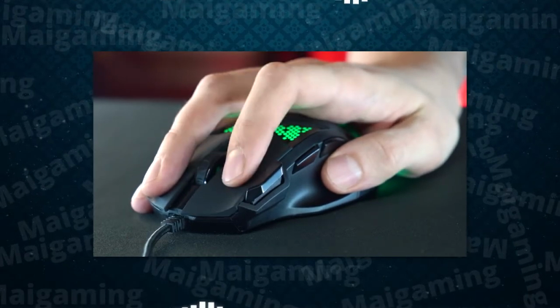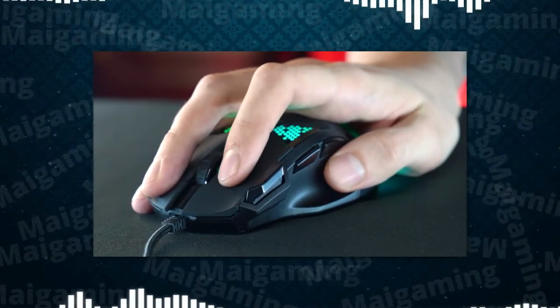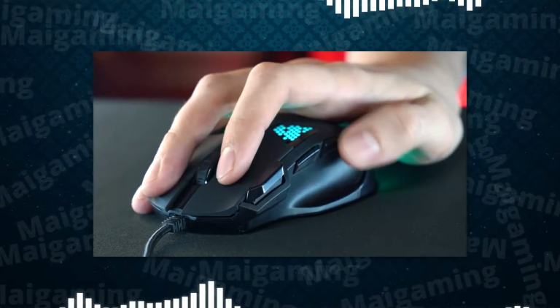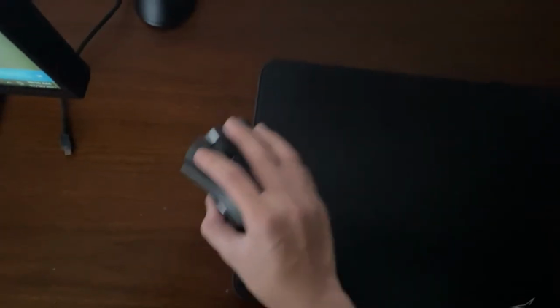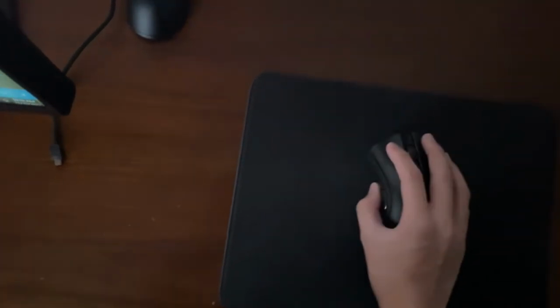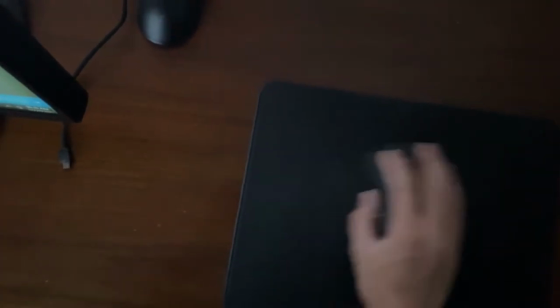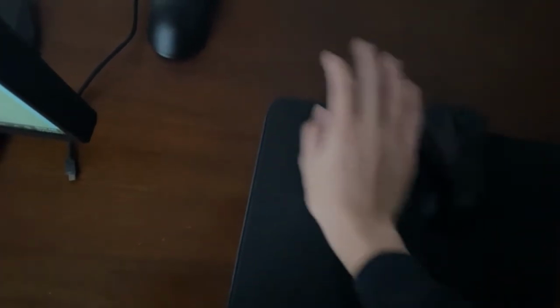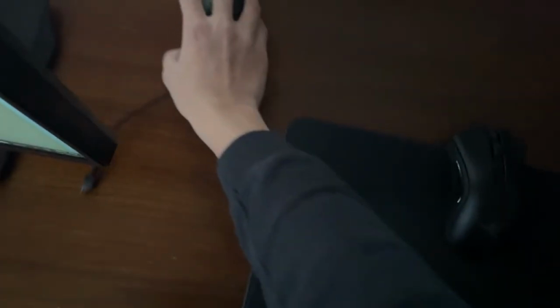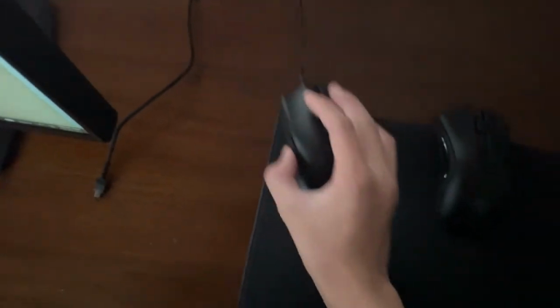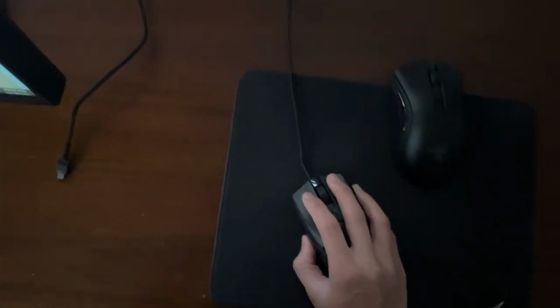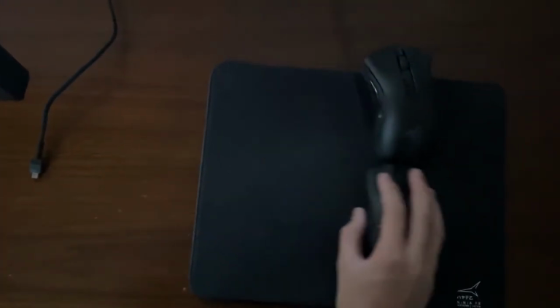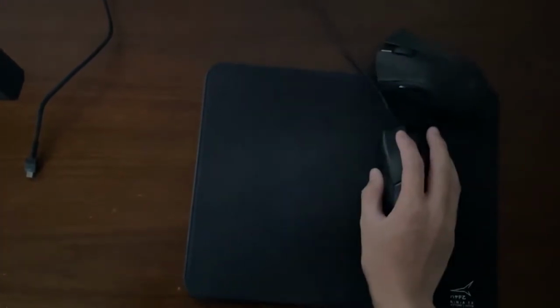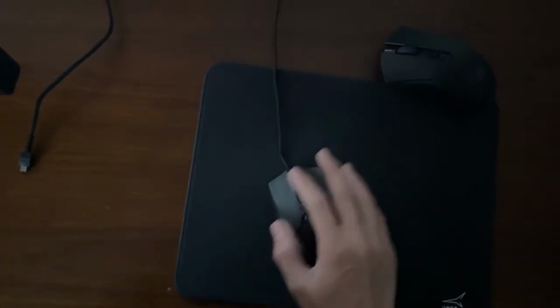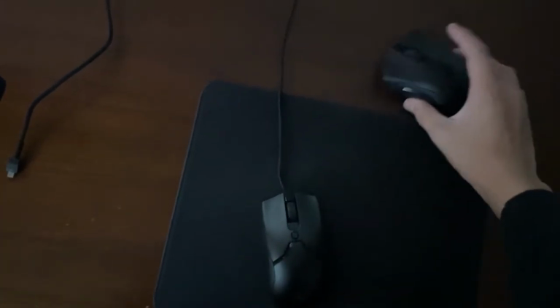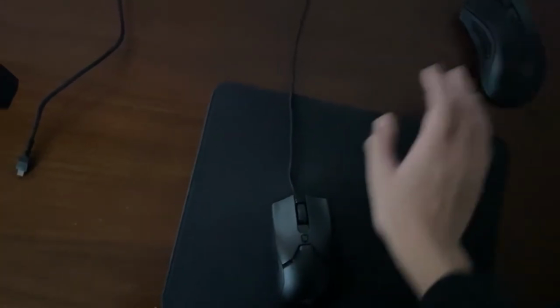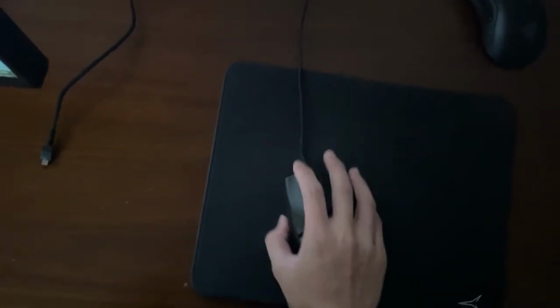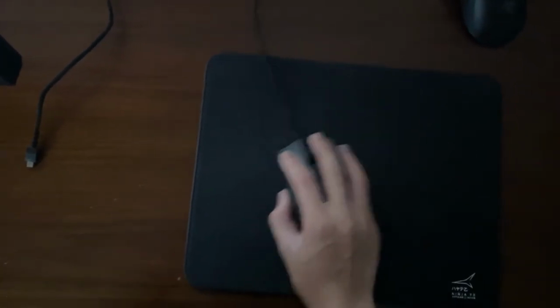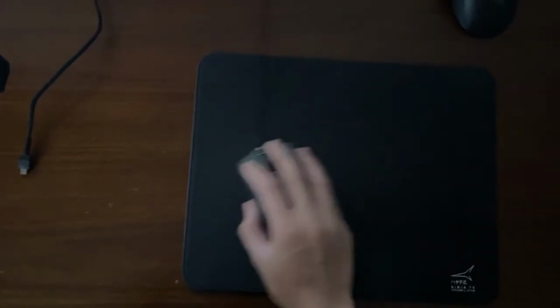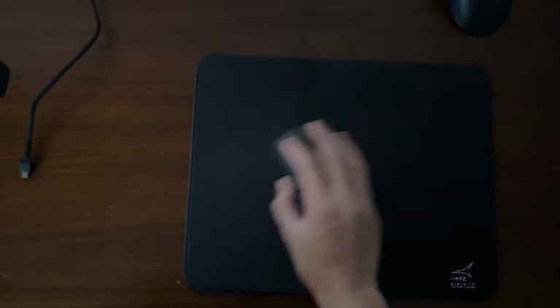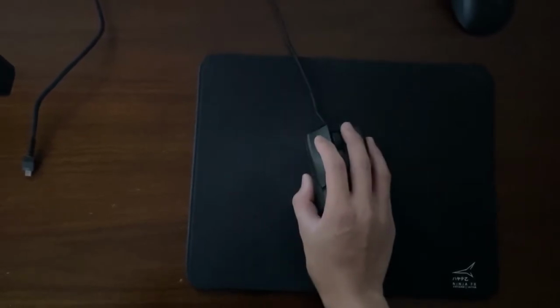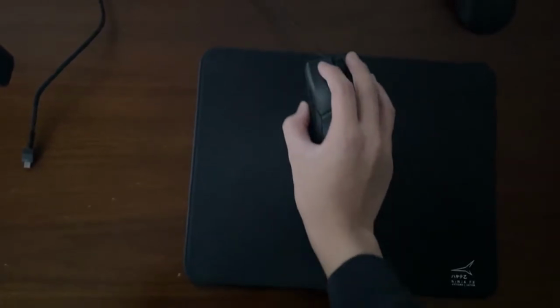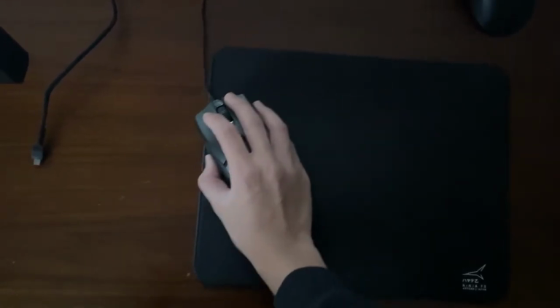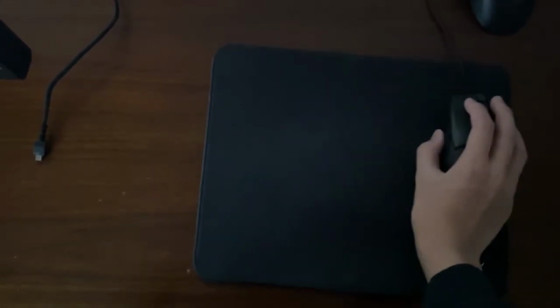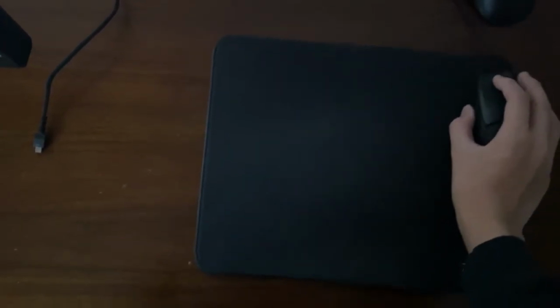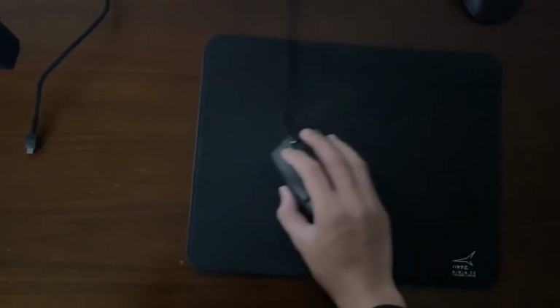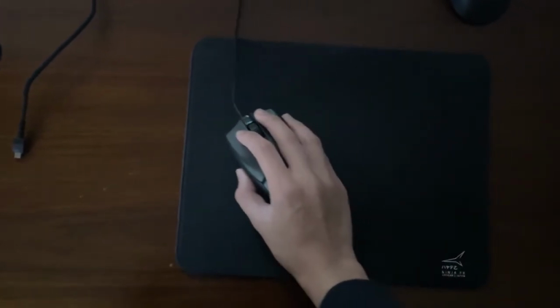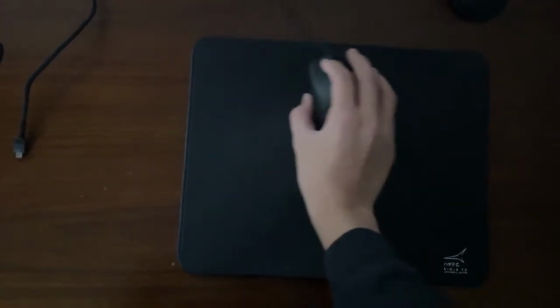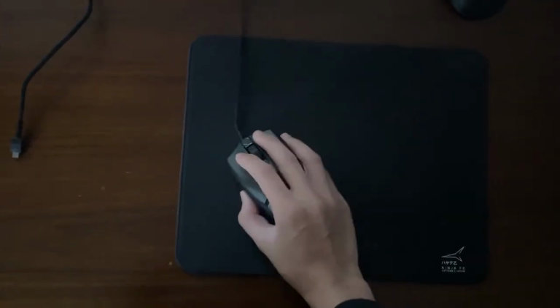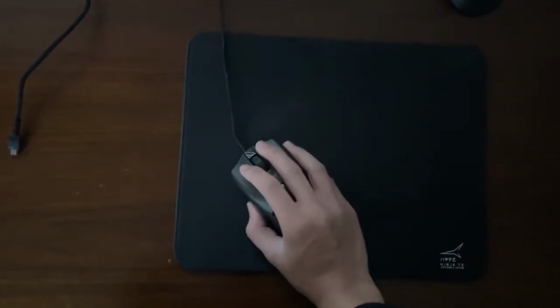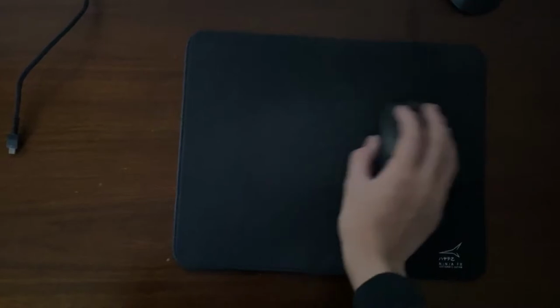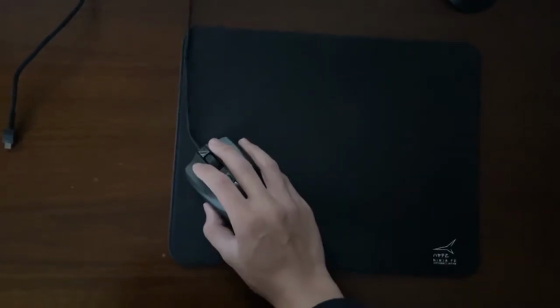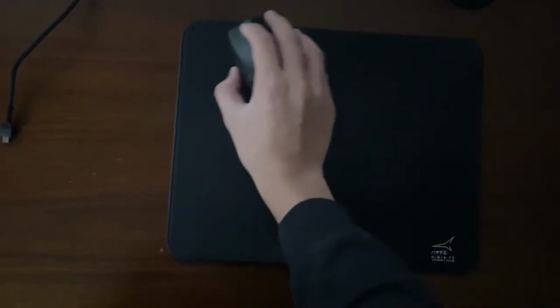2. It's easier to lift and position again. A lot of the time, you move your mouse to the edge of the mouse pad and you have to reposition it to the middle to get consistent aim. Using a lighter mouse to do this is easier, because lifting a lighter object is easier.